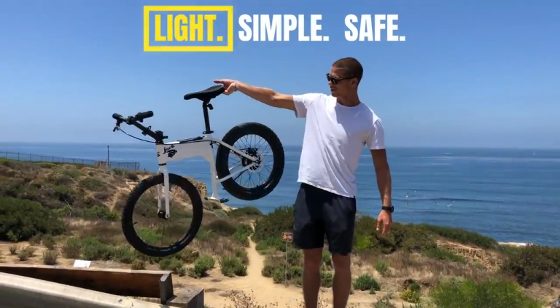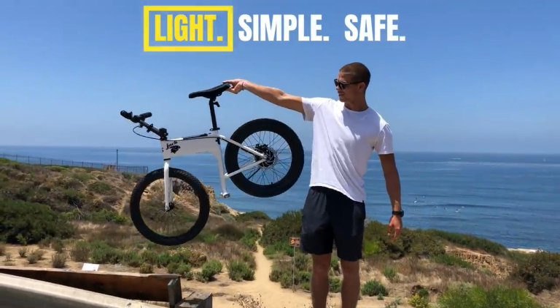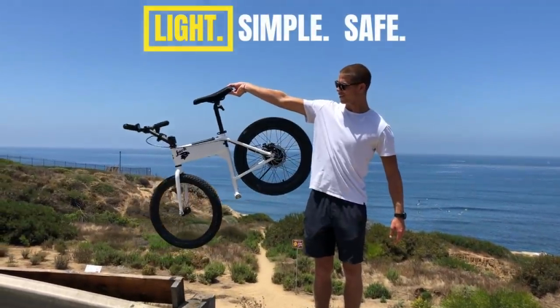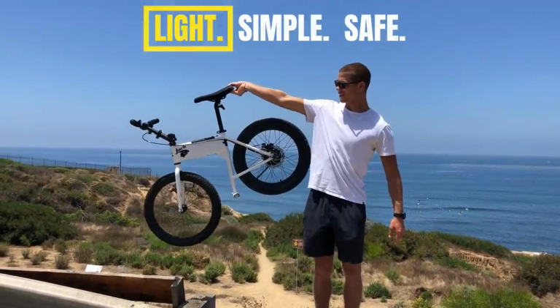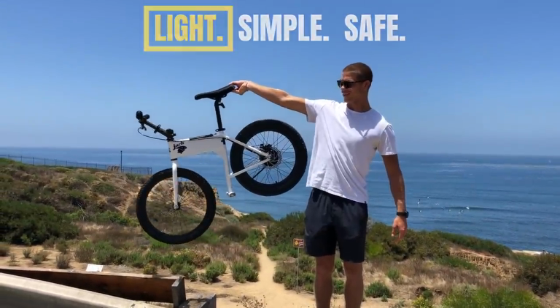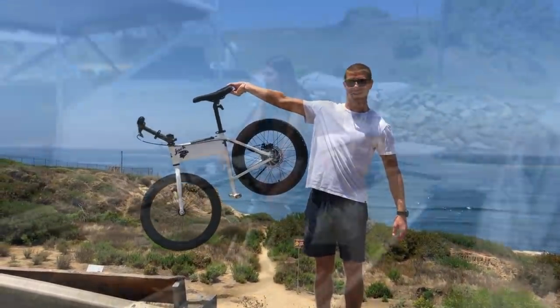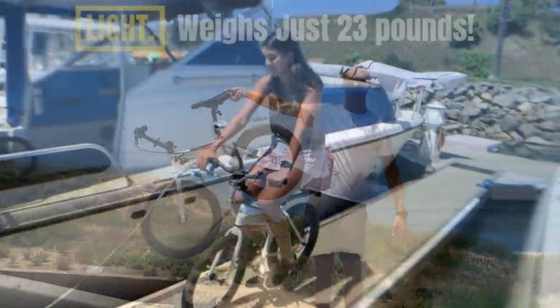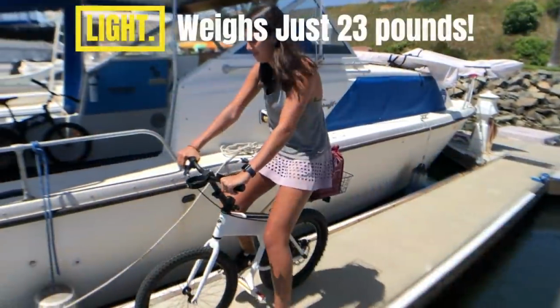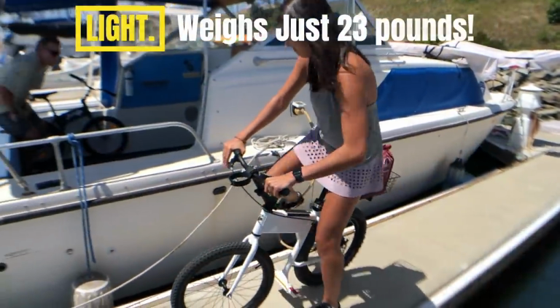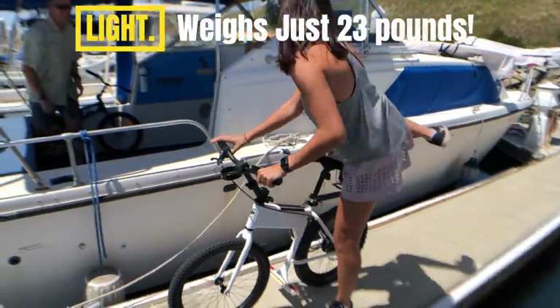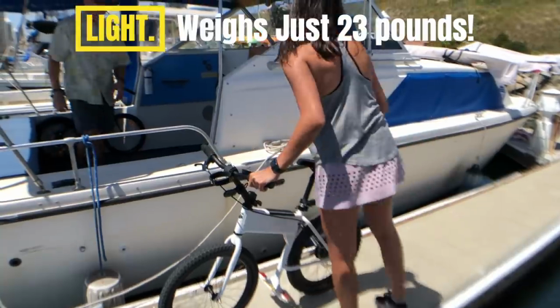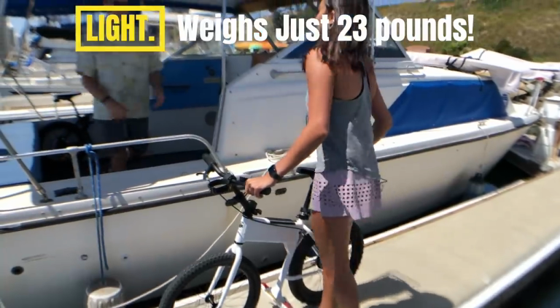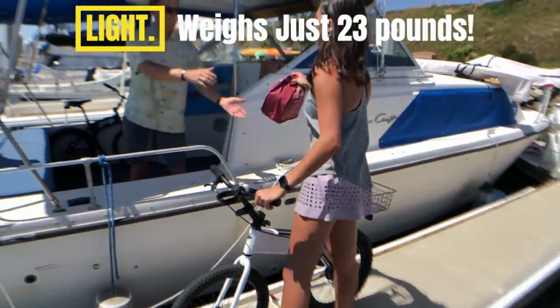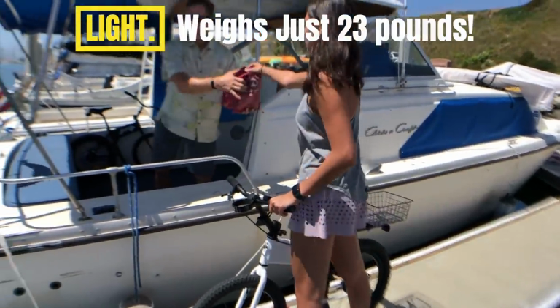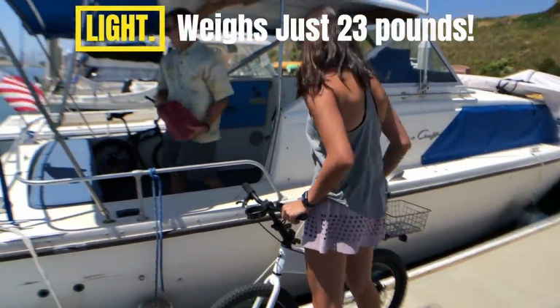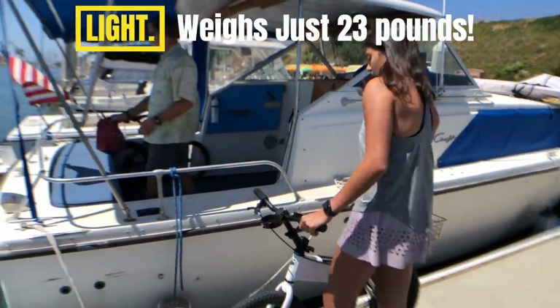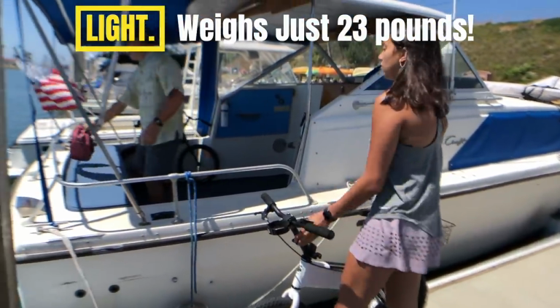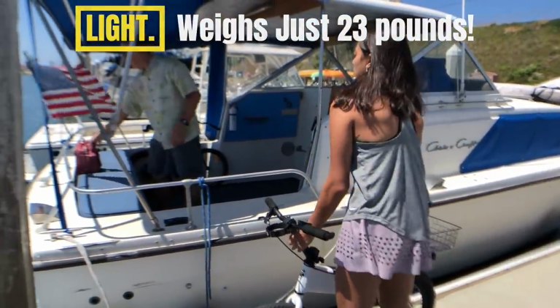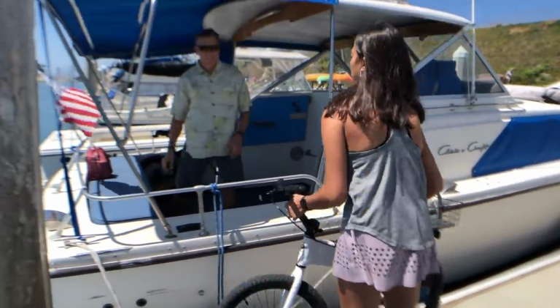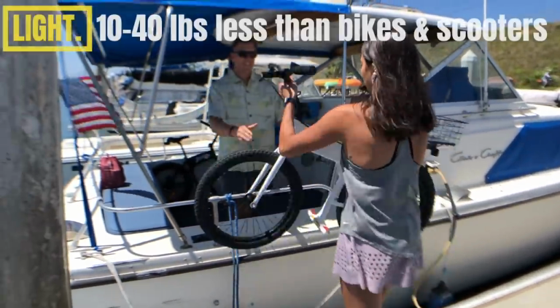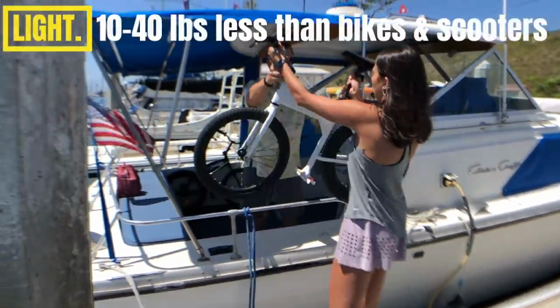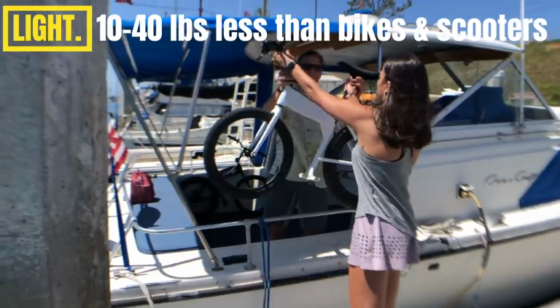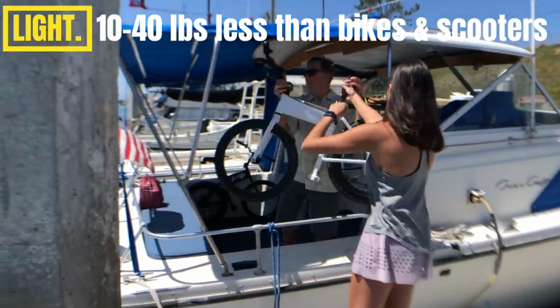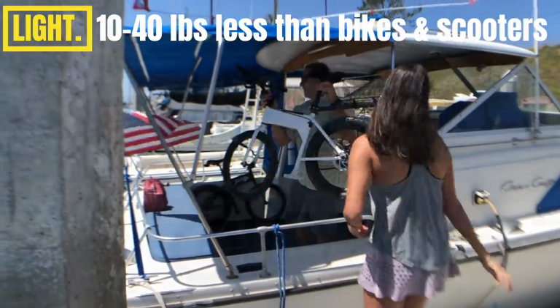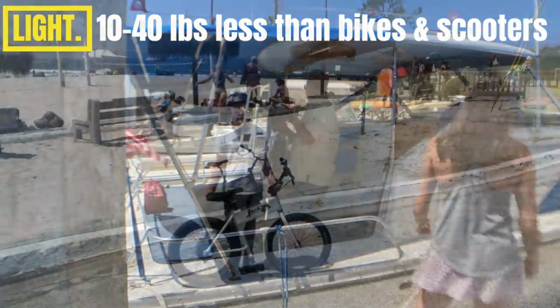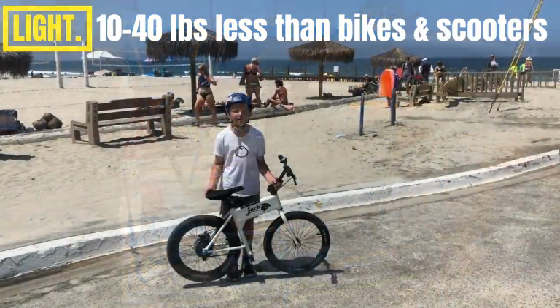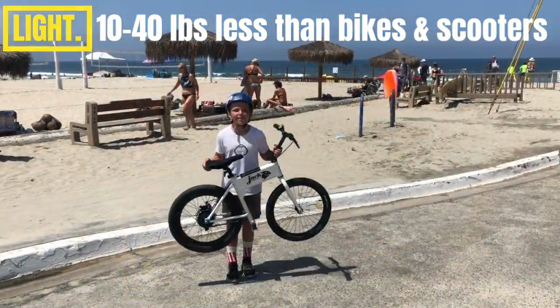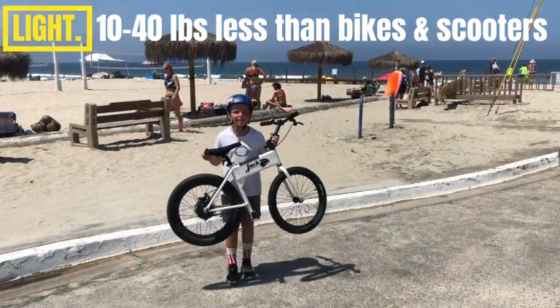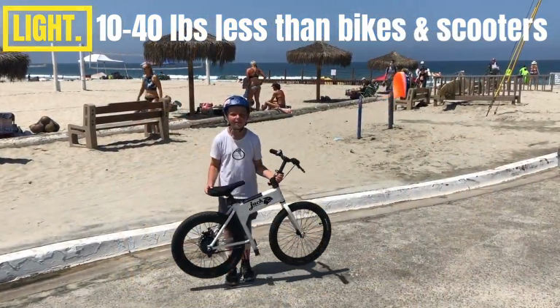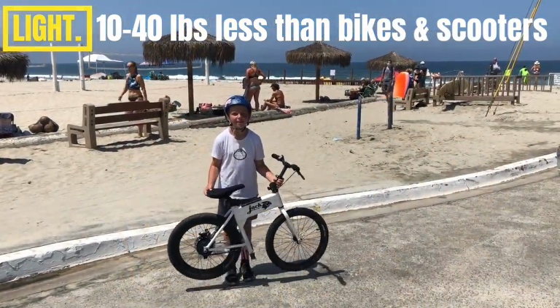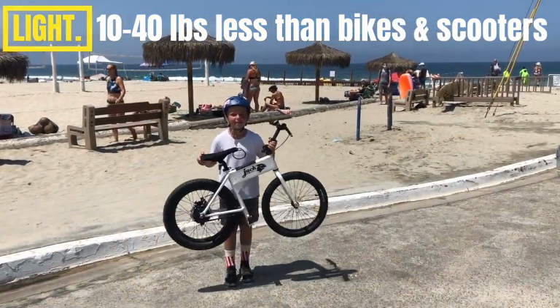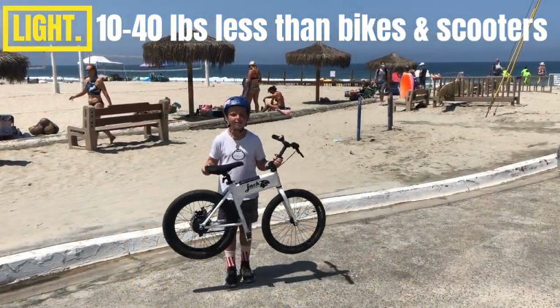Jackrabbit is incredibly light. Weighing just 23 pounds, the magic of Jackrabbit is your ability to lift and maneuver it virtually anywhere. Unlike 40 to 70 pound e-bikes, you can easily lift and carry your 23 pound Jackrabbit.